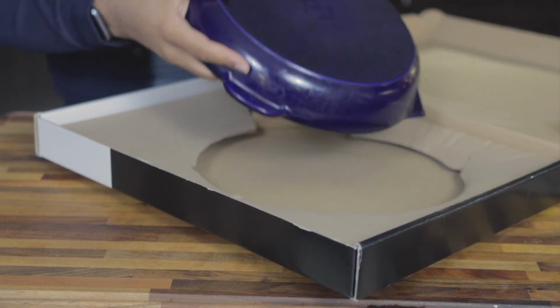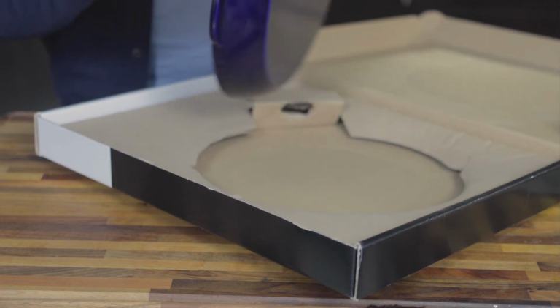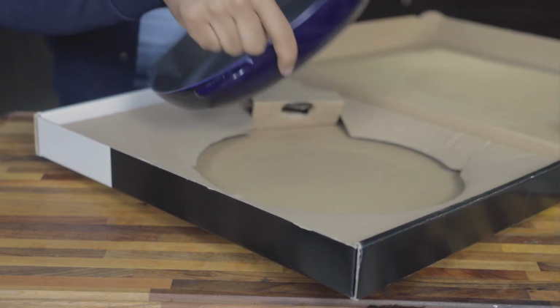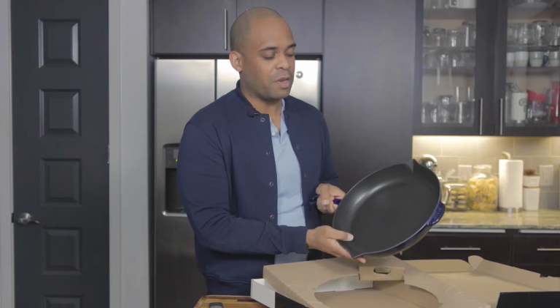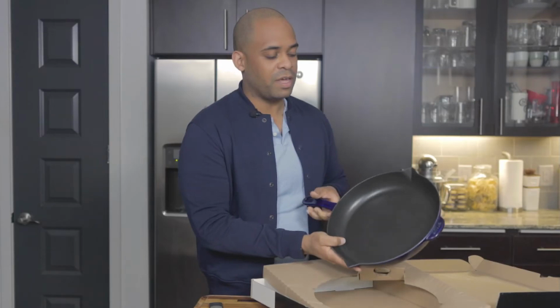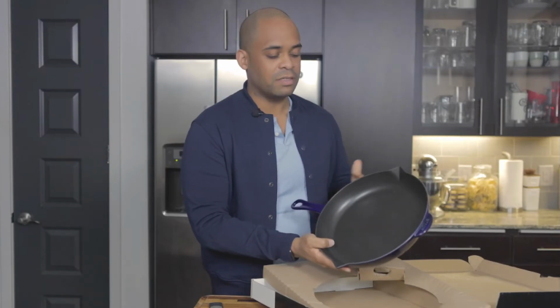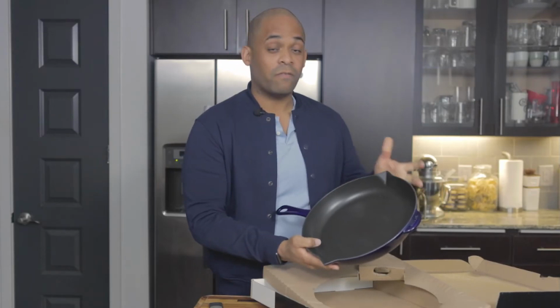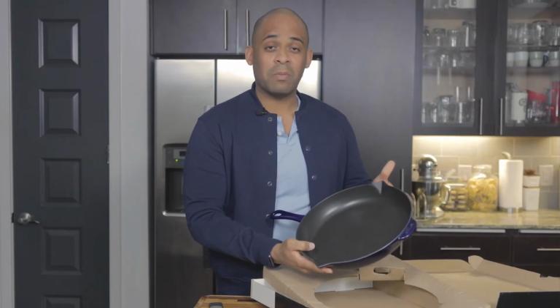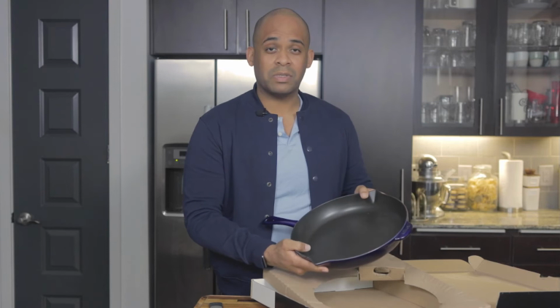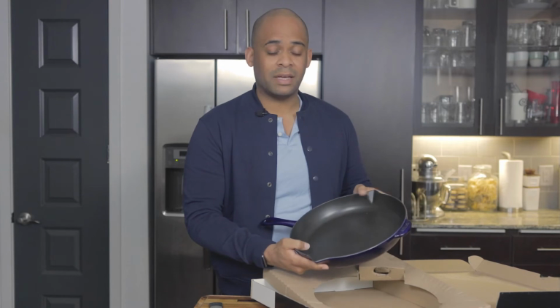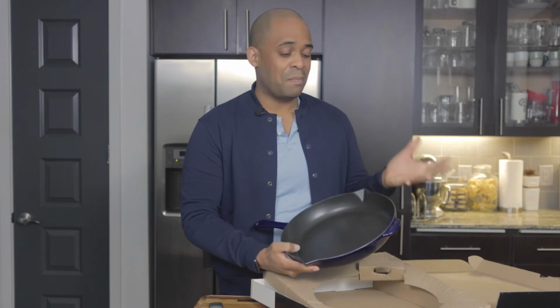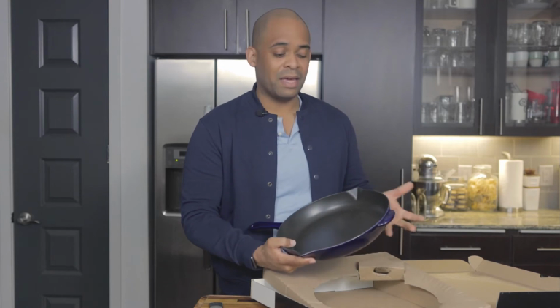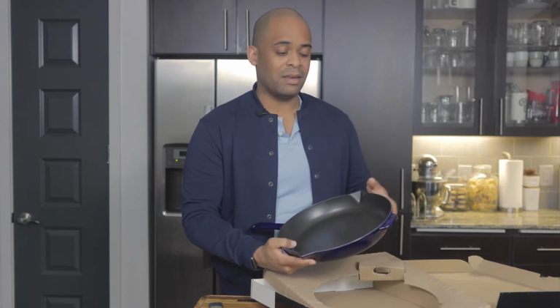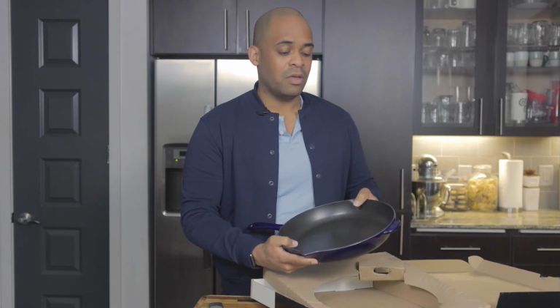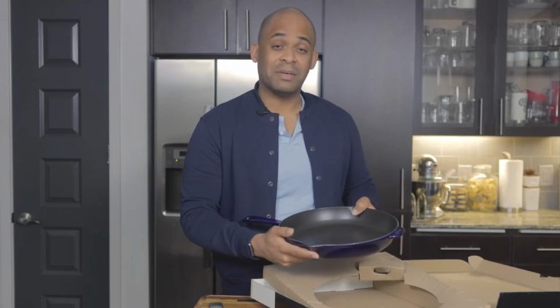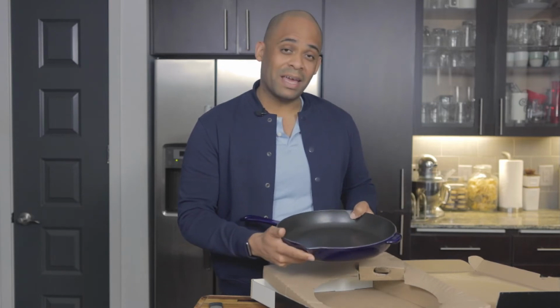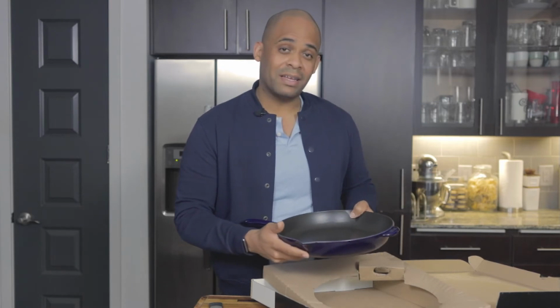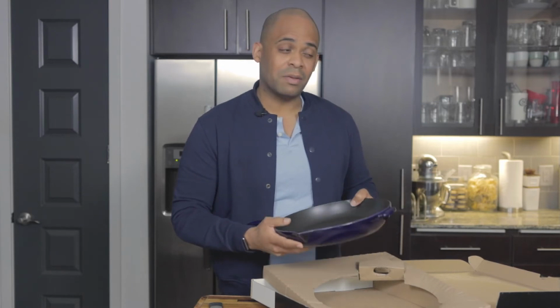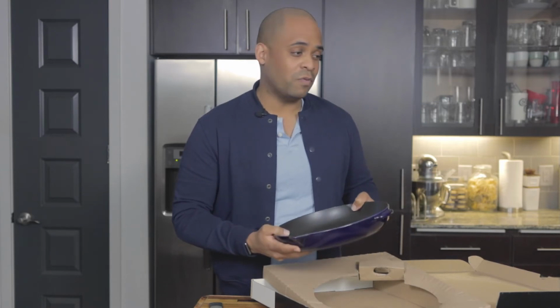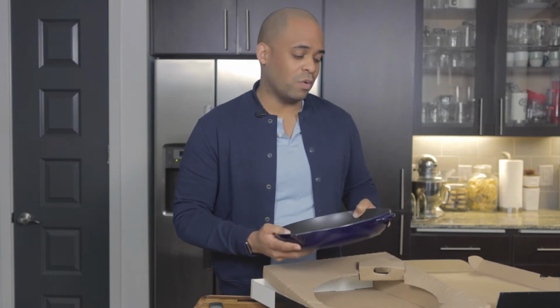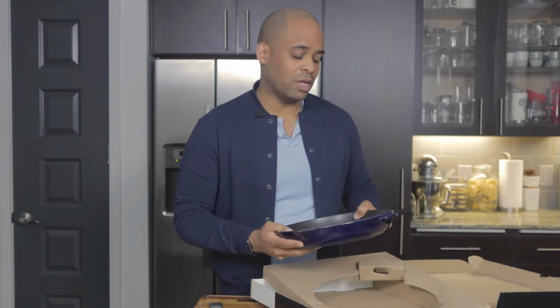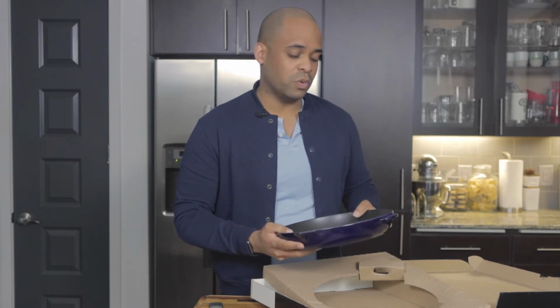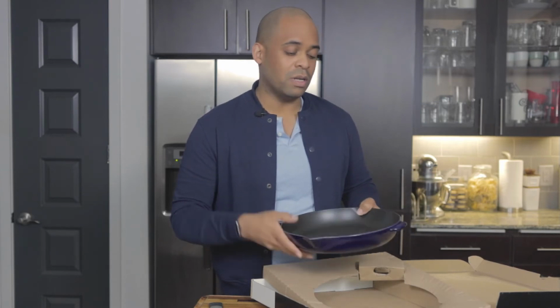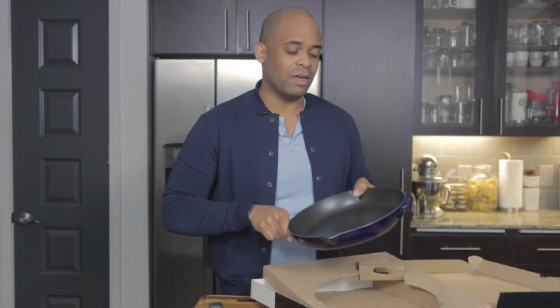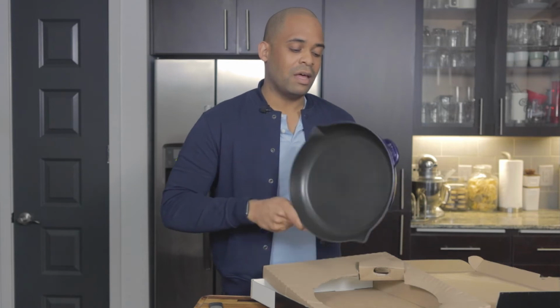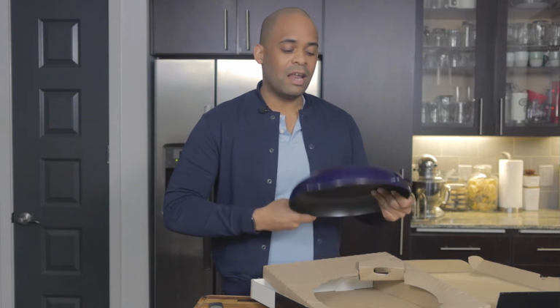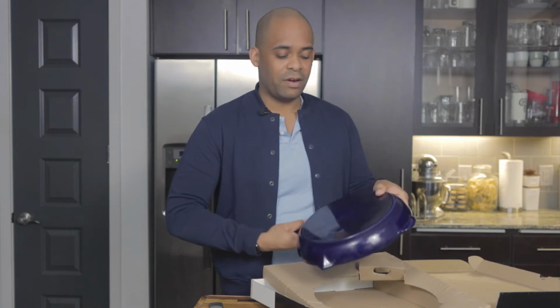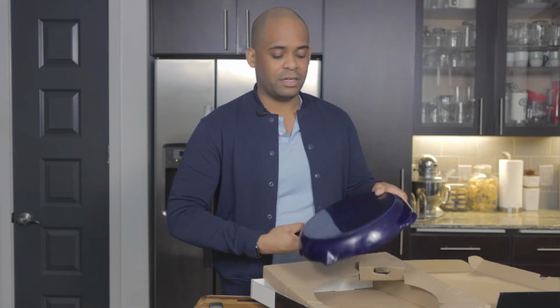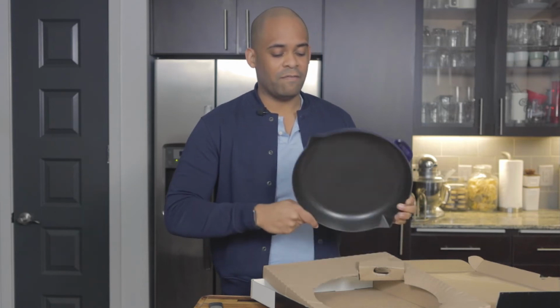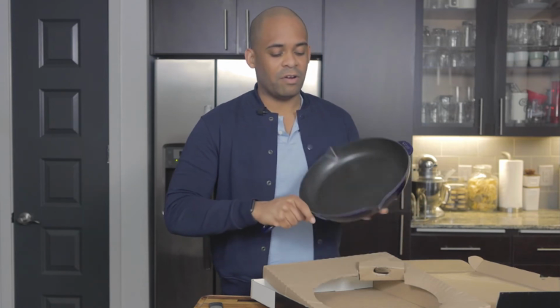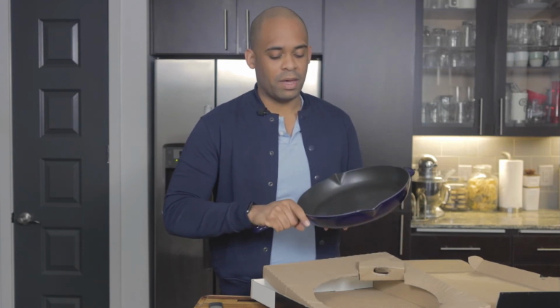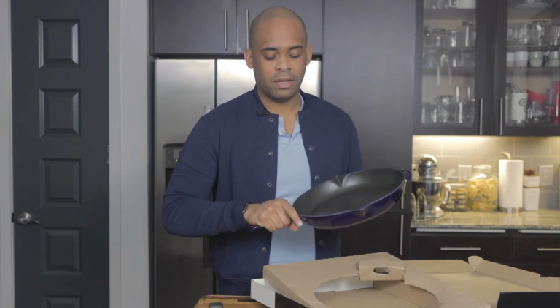You can cook so many different things in it — frying multiple steaks, bacon — you can actually bake in it too. It's a beautiful kitchen tool. Love it a lot. It has a lot of heritage and is very well made.